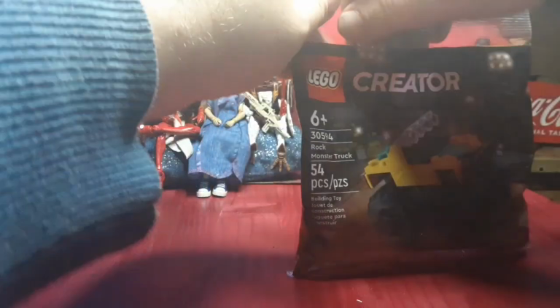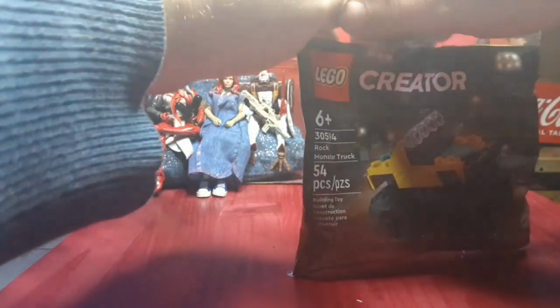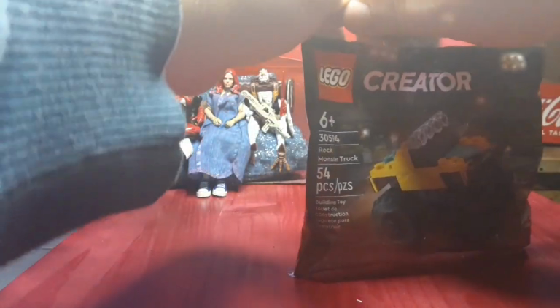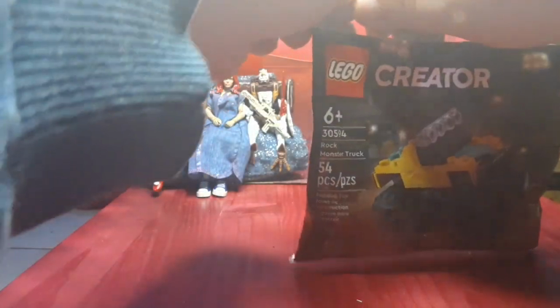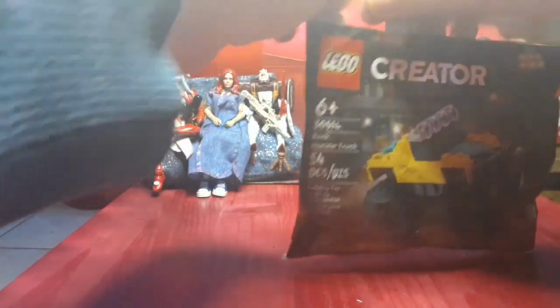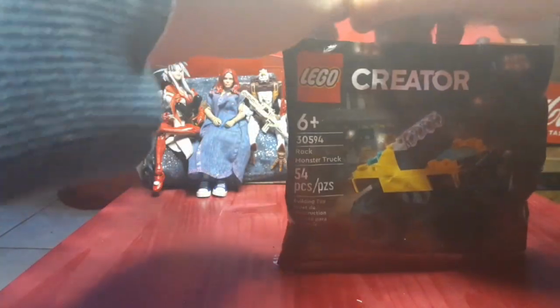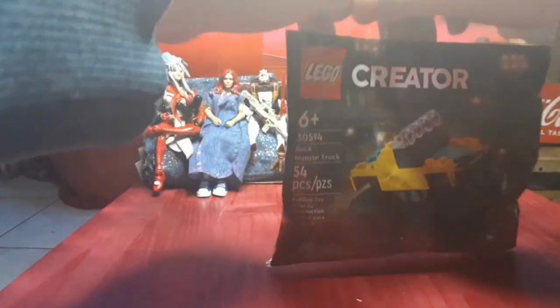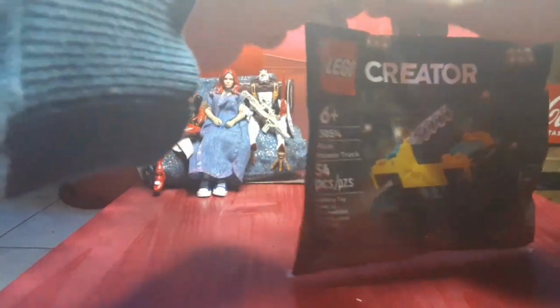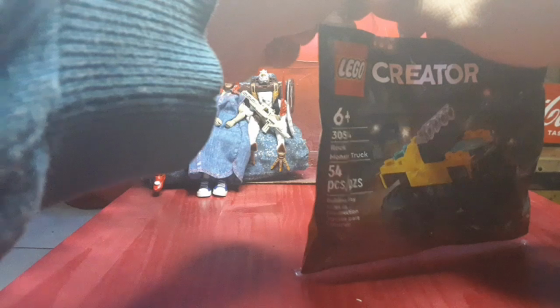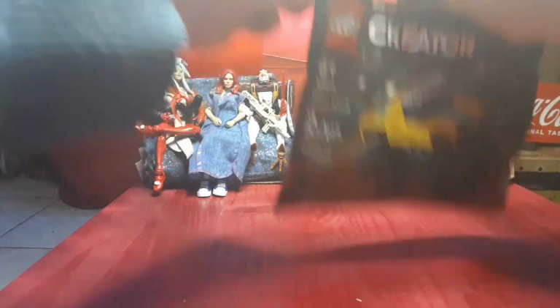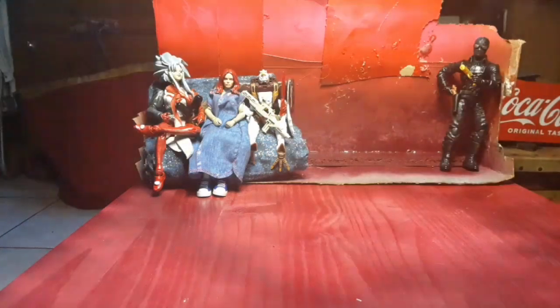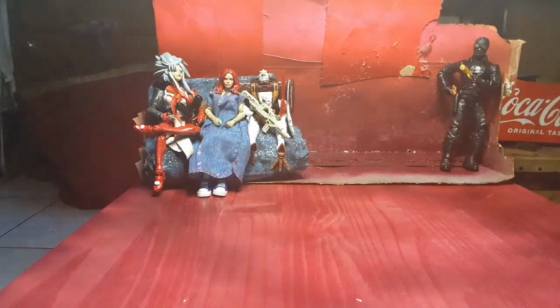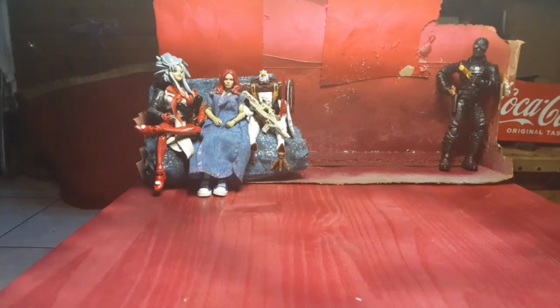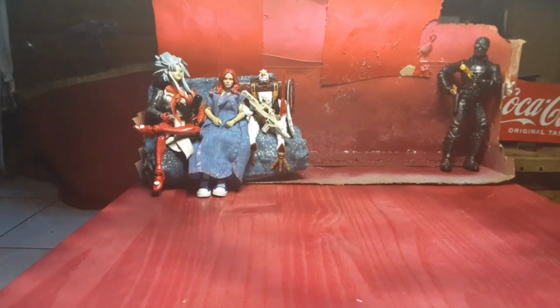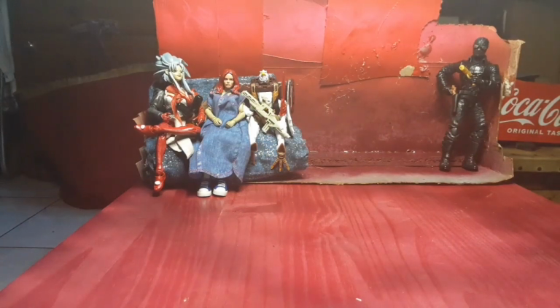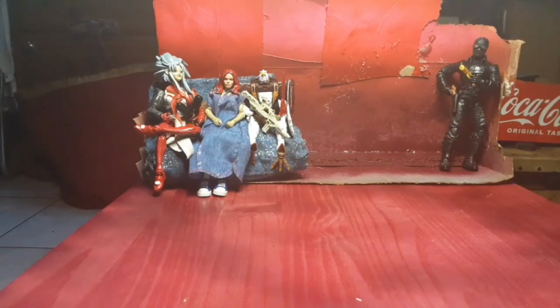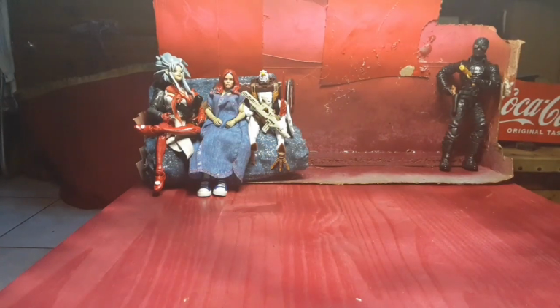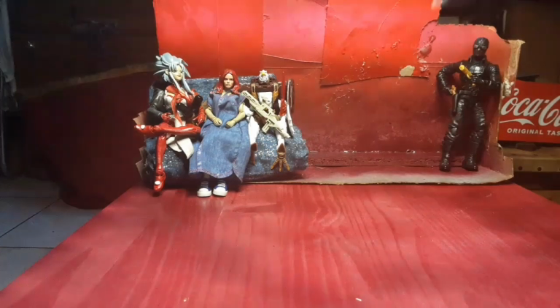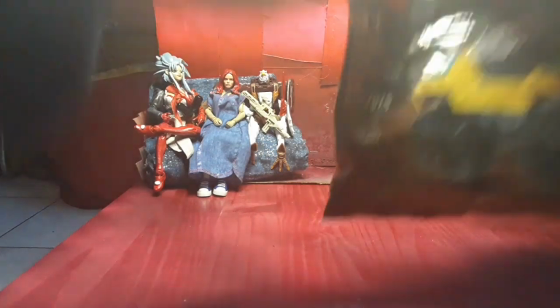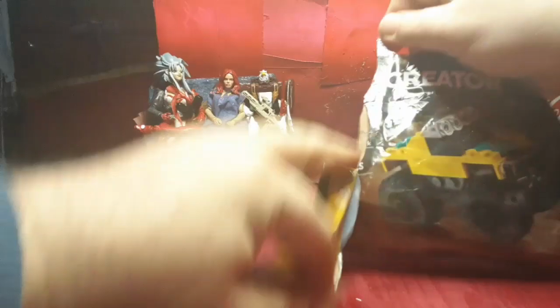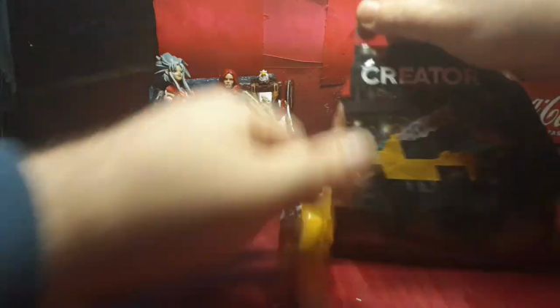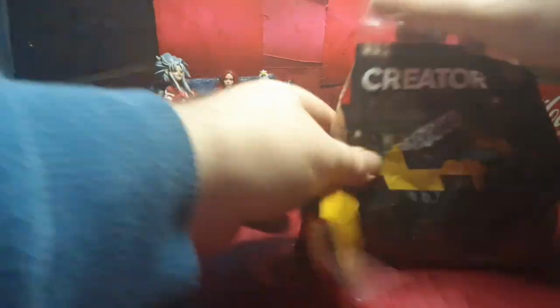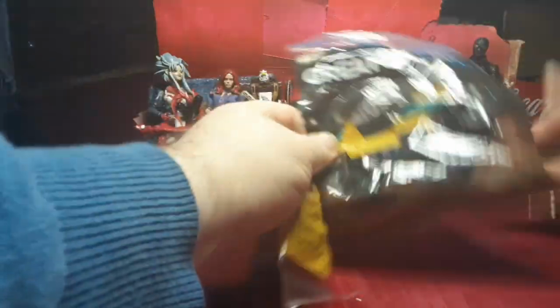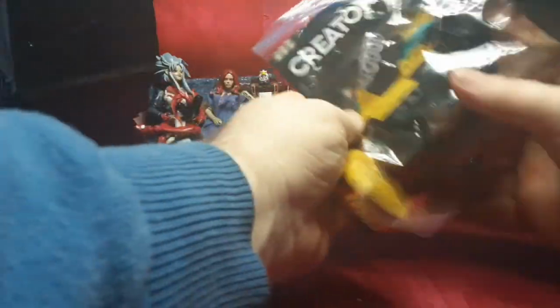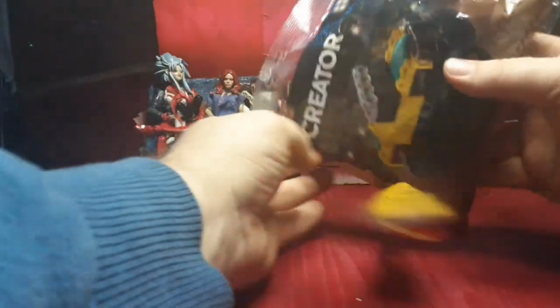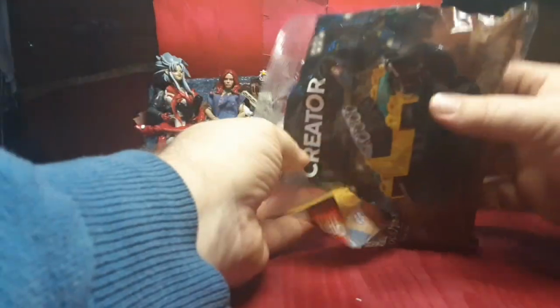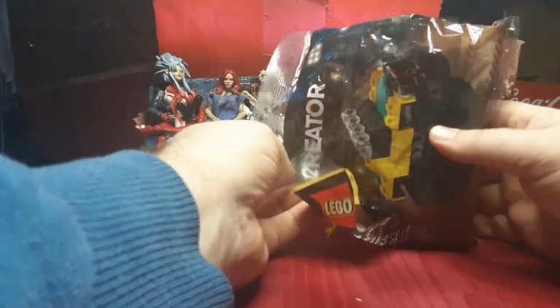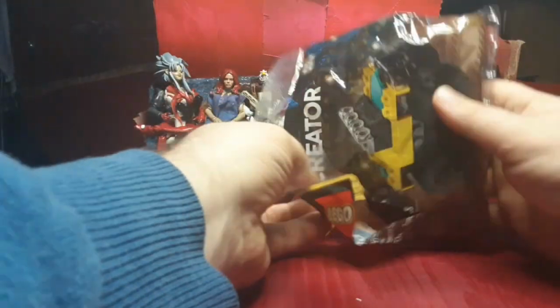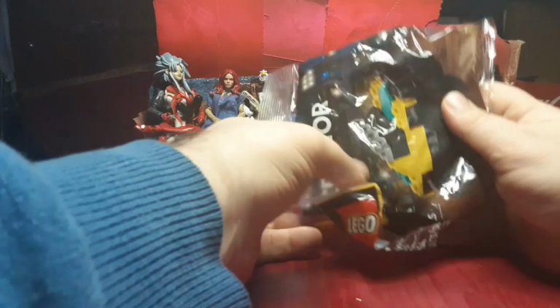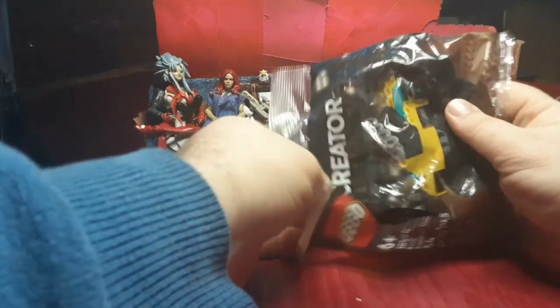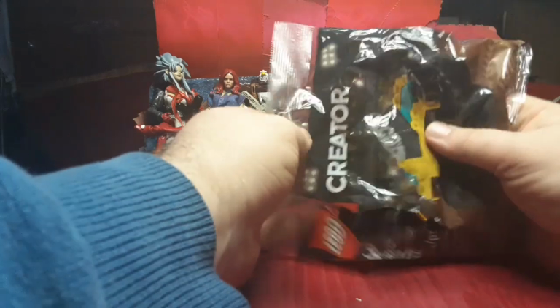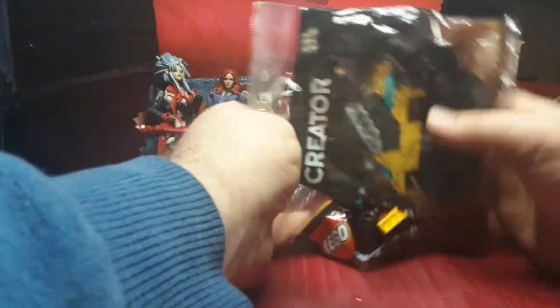So let's go ahead and open this guy up. It opened up real quick, but it is 54 pieces.